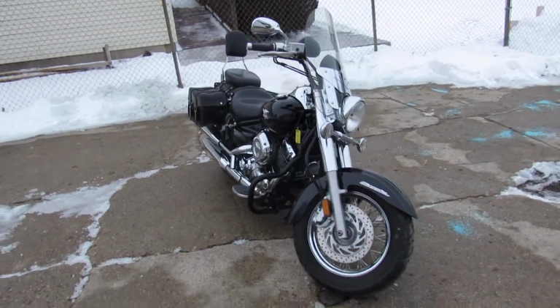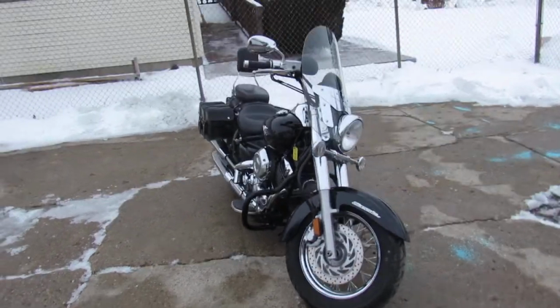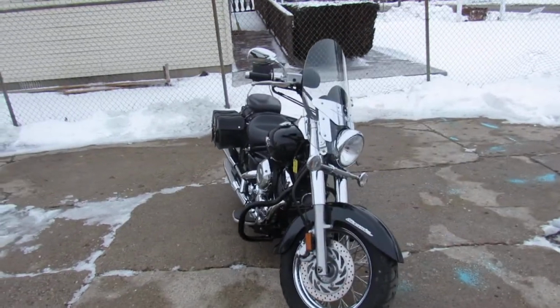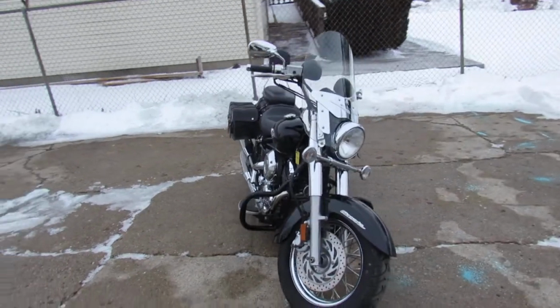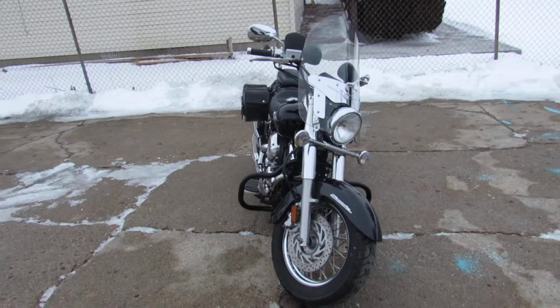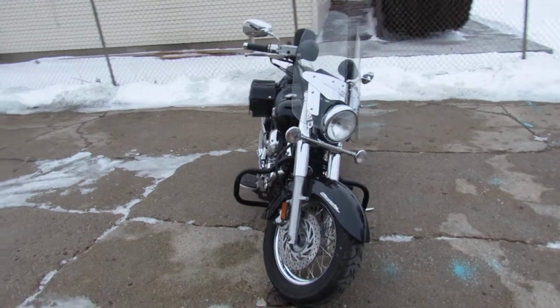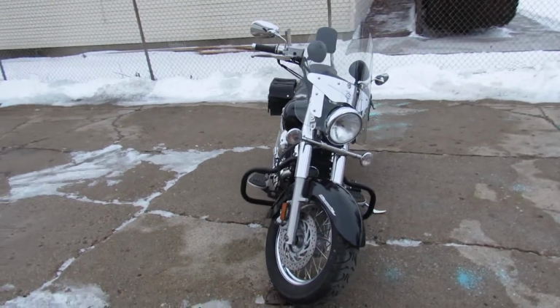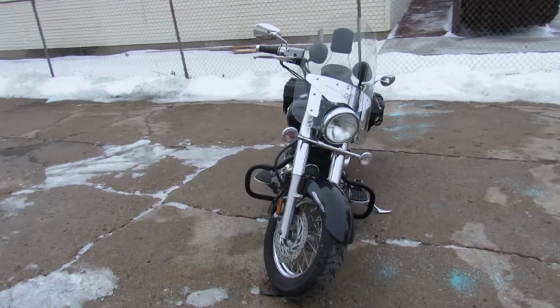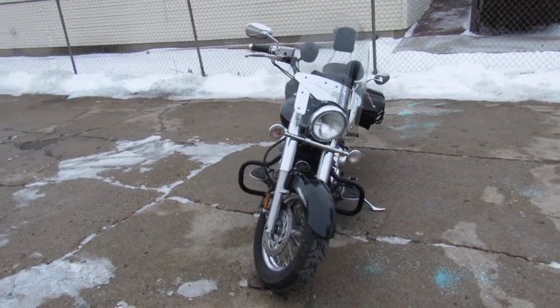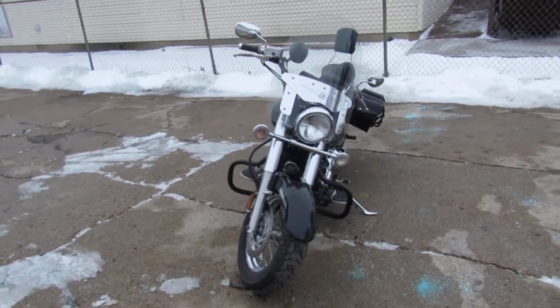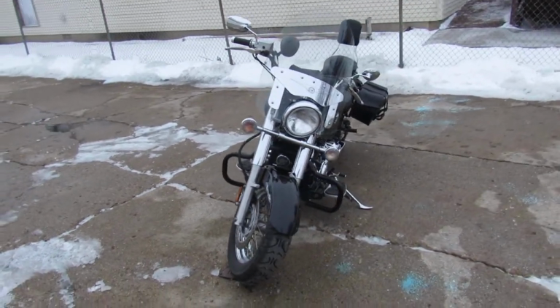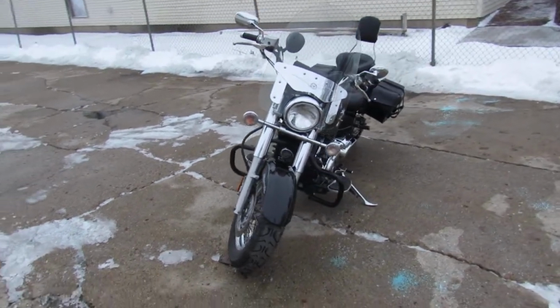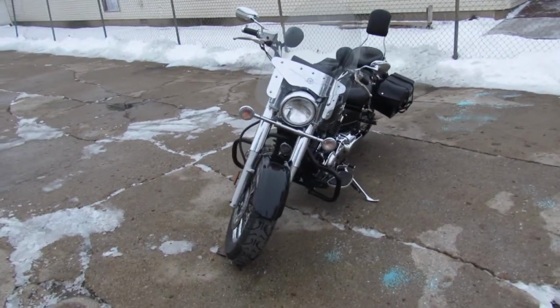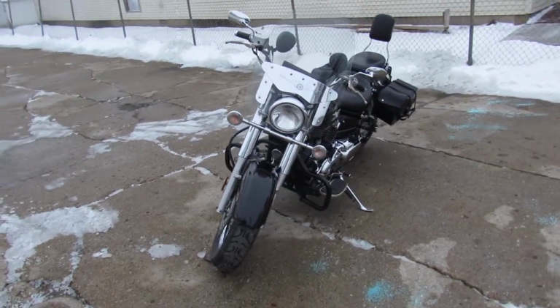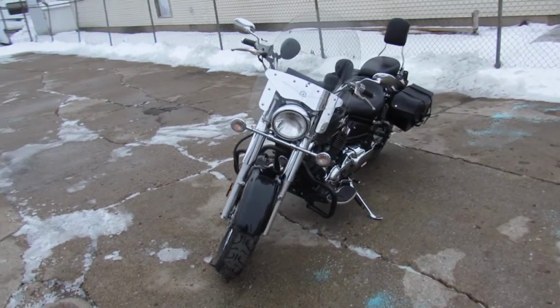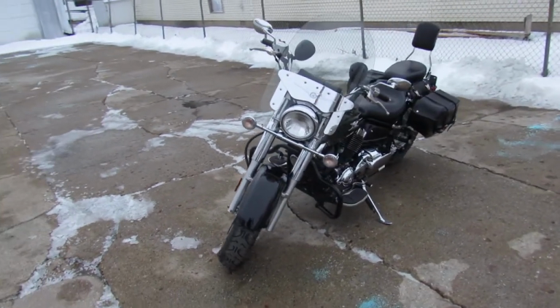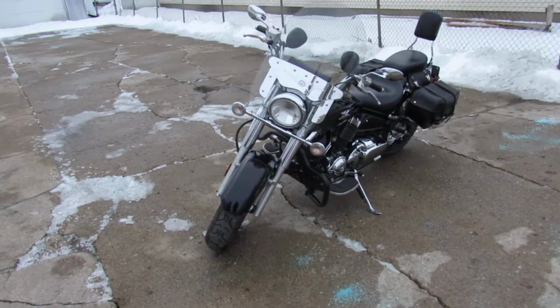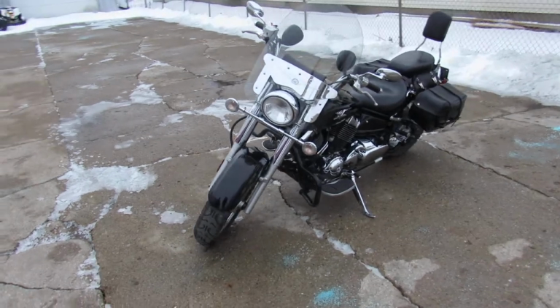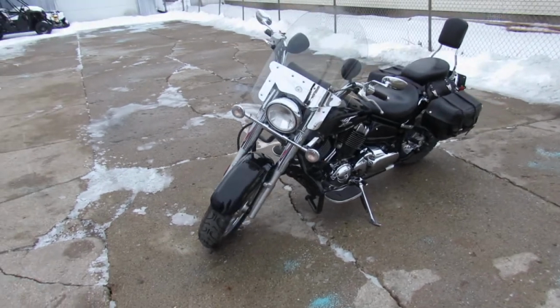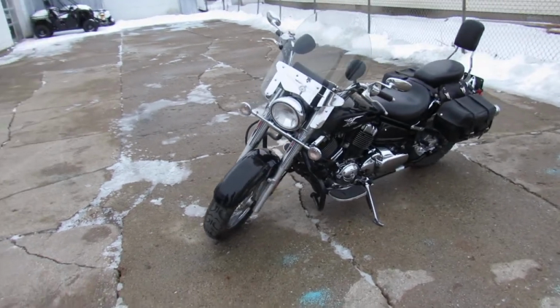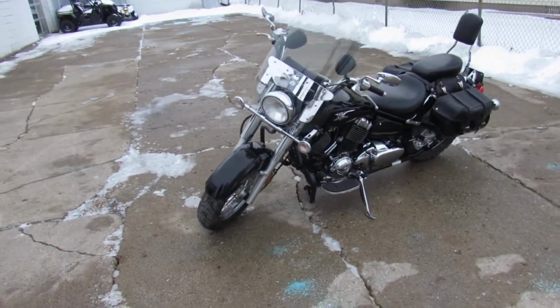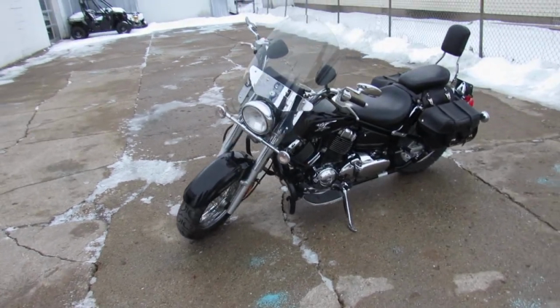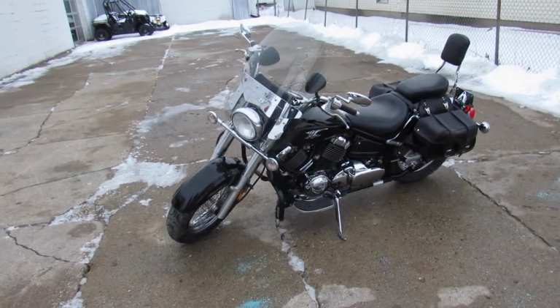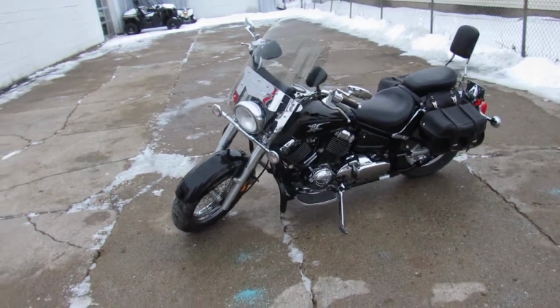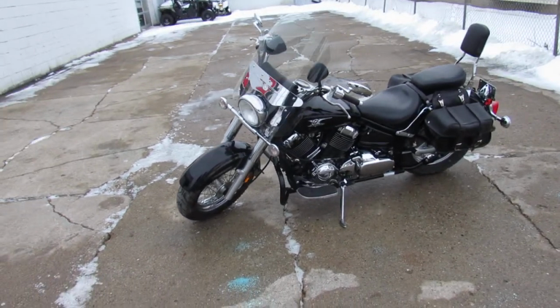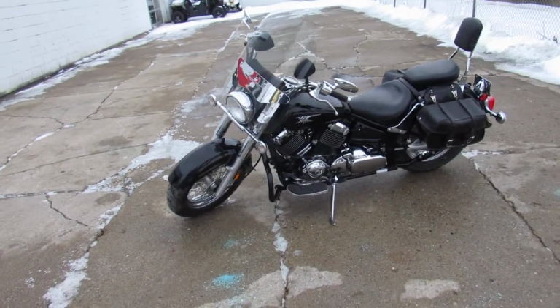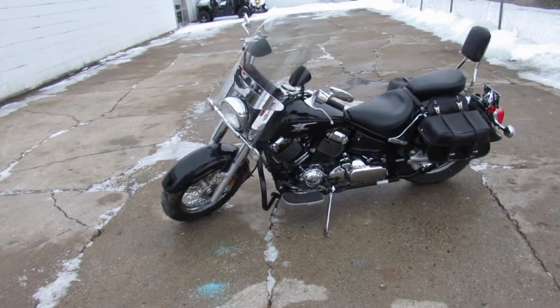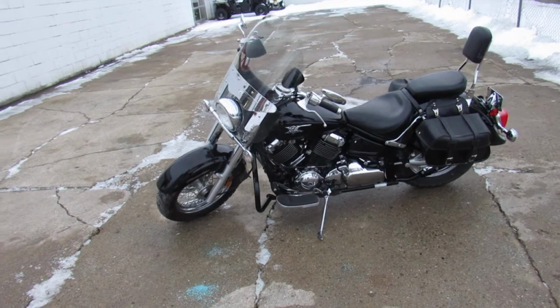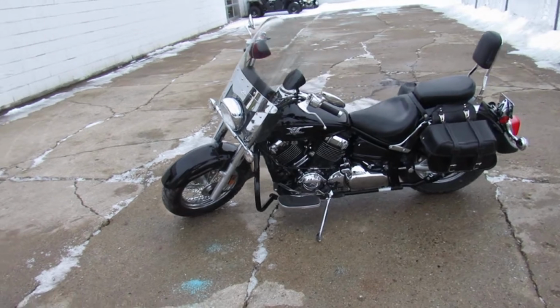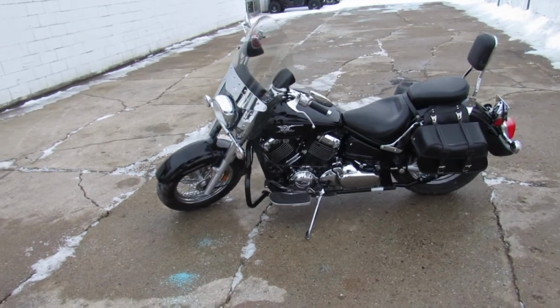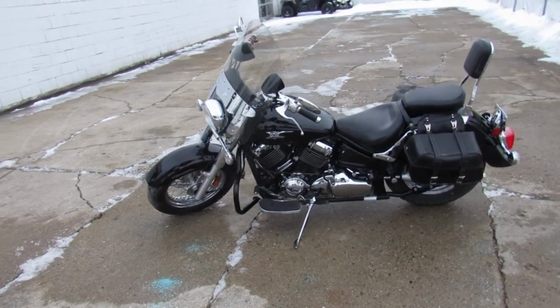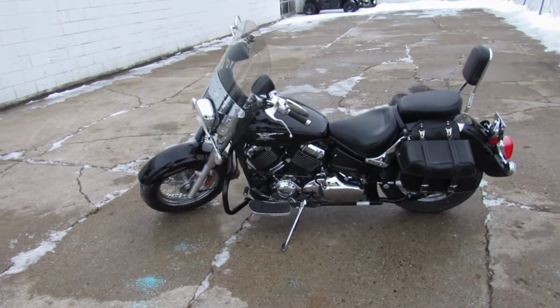Great bike for the money guys. 2008 V-Star 650, only just a little over 13,000 miles, $25.99. Give us a call, we'll get it done — 810-648-9500.